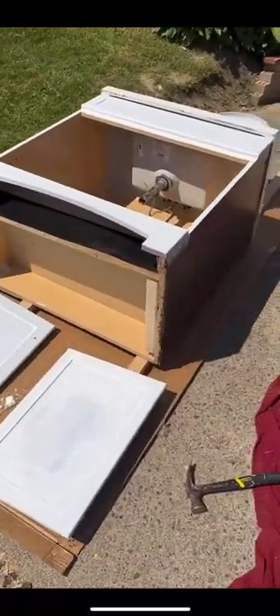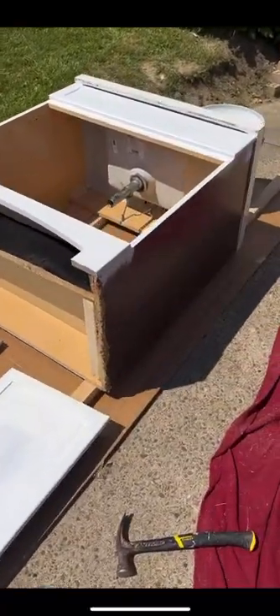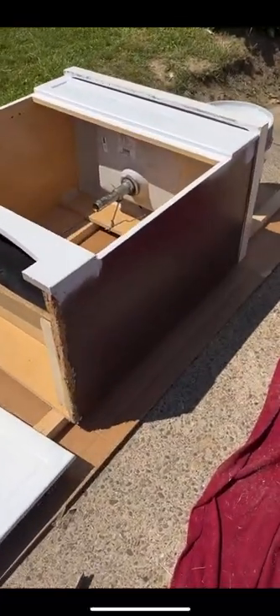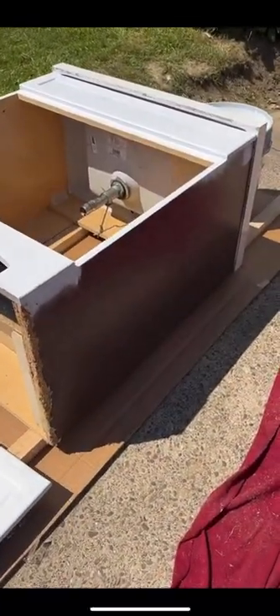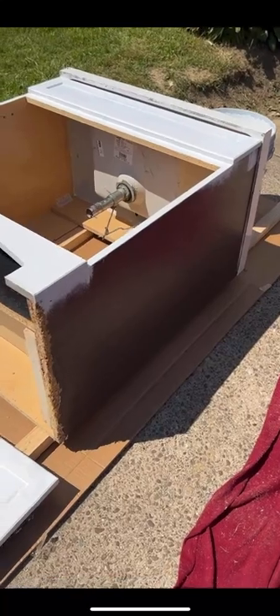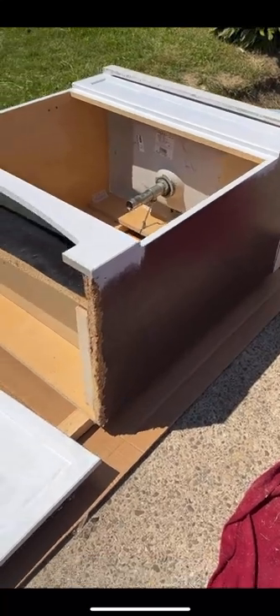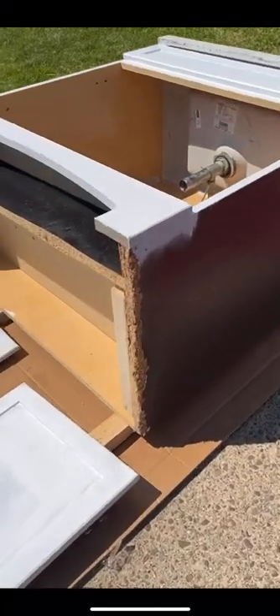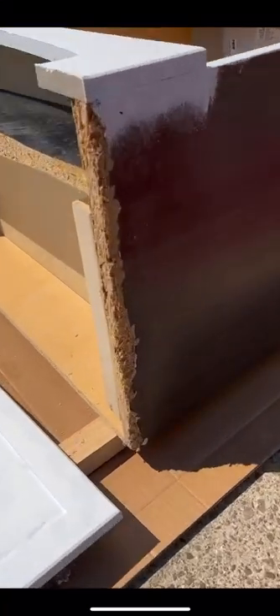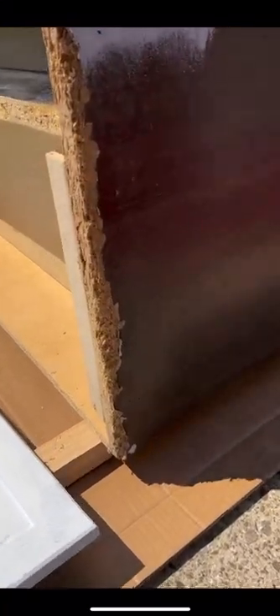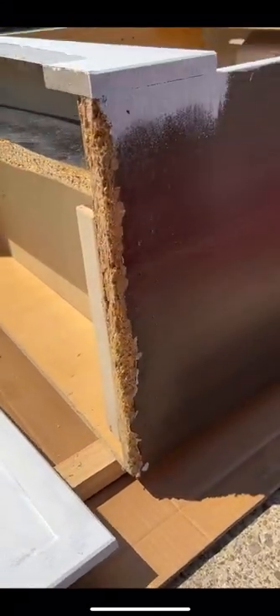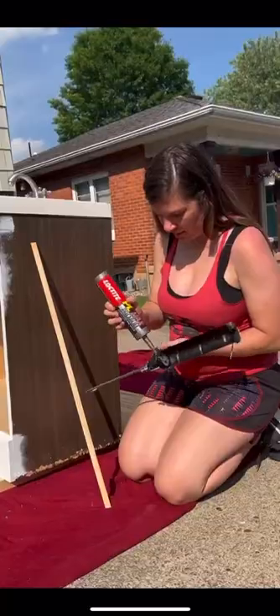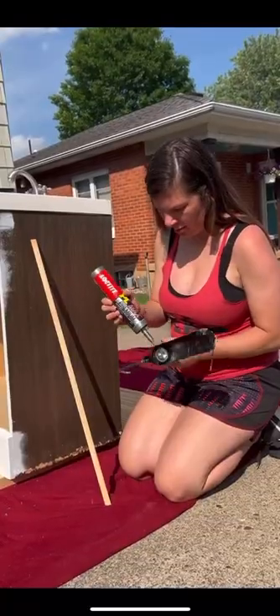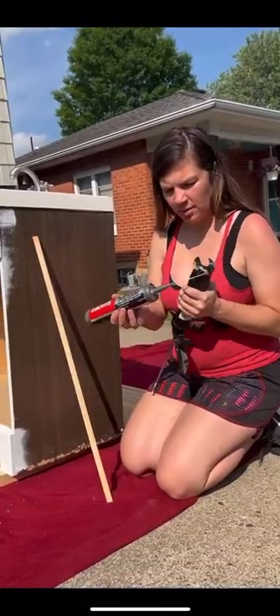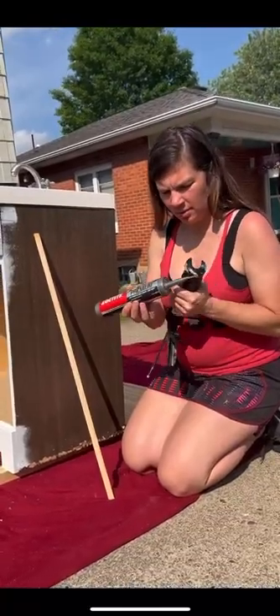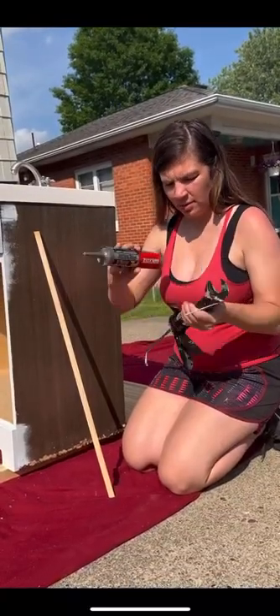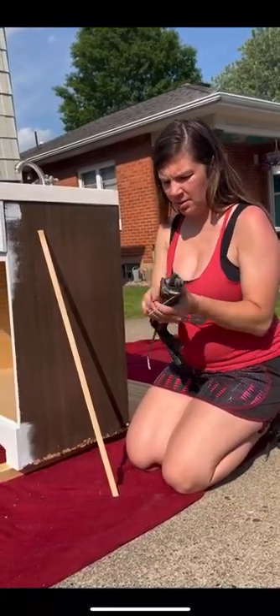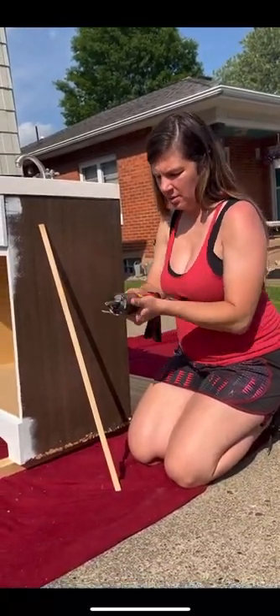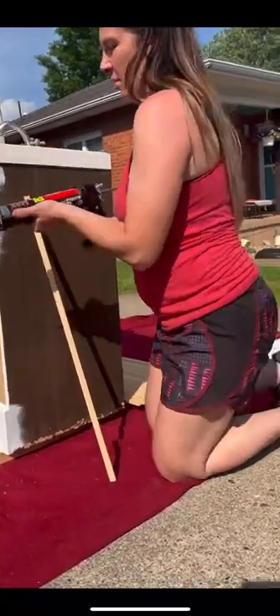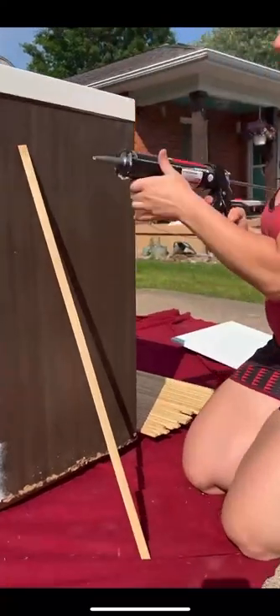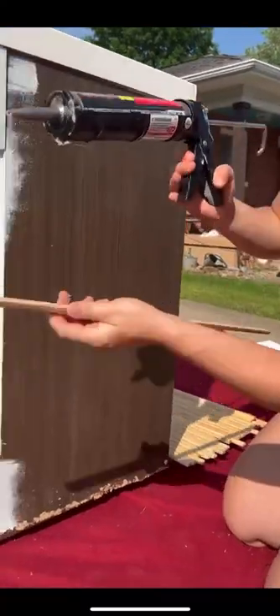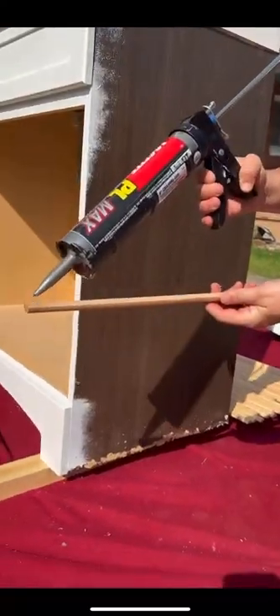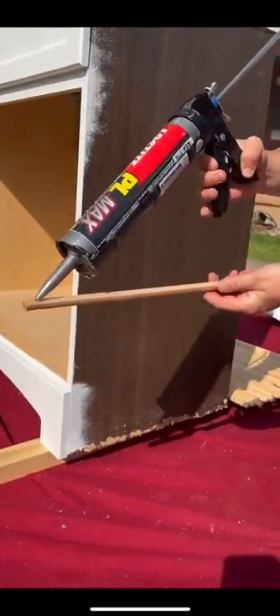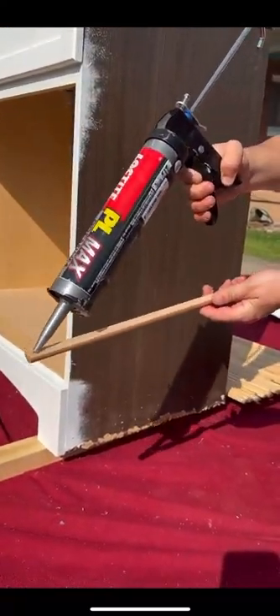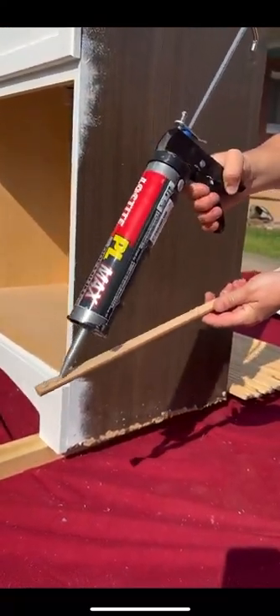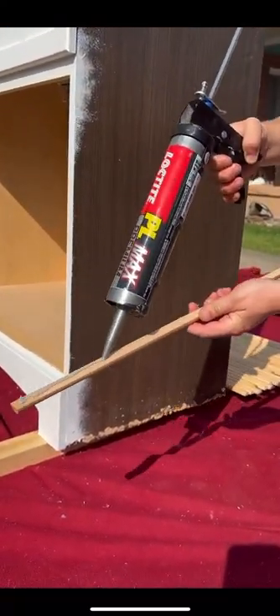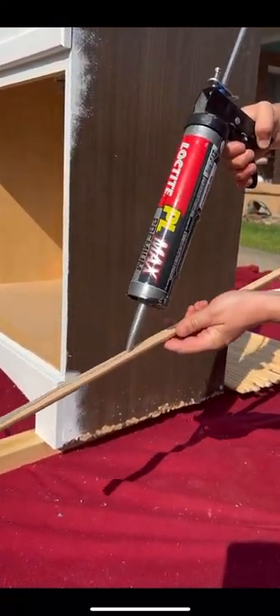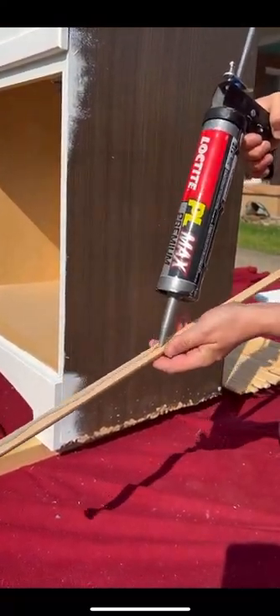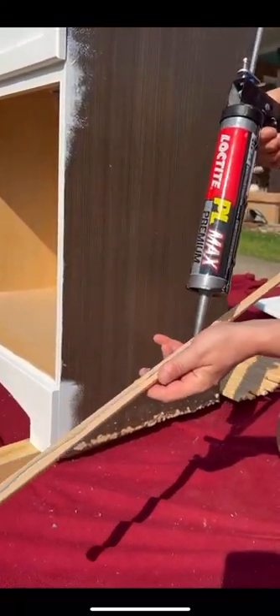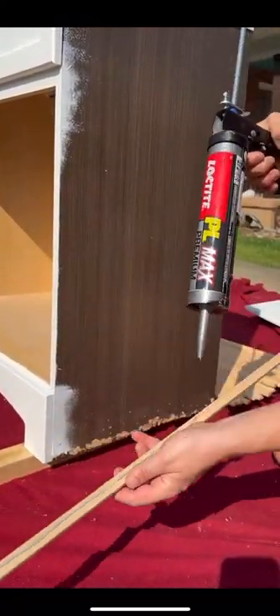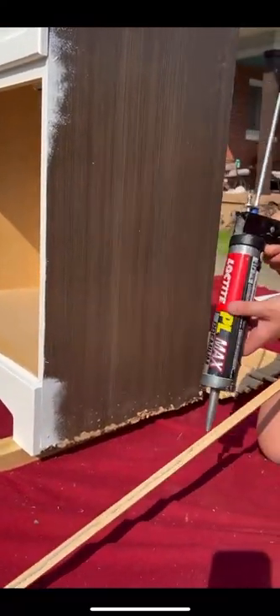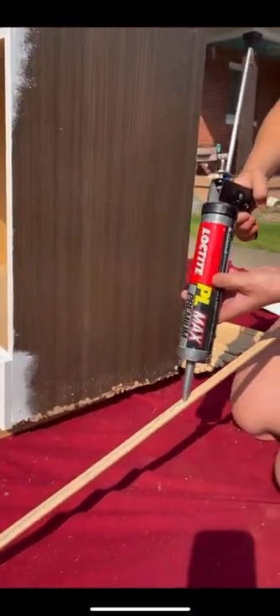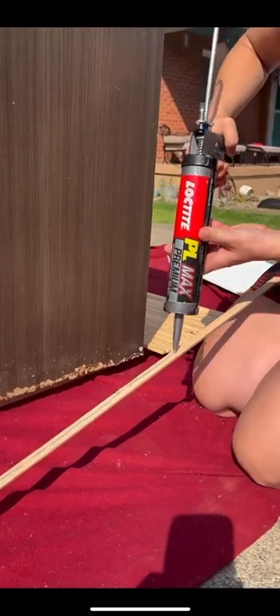I needed something to cover the side of the vanity where you can see there's a ton of water damage, and ensure whatever glue I used would not fall off over time. PL Premium Max Construction Adhesive bonds most materials.